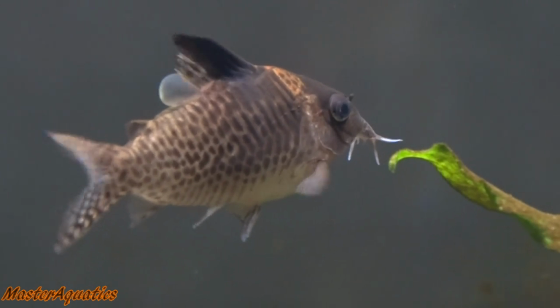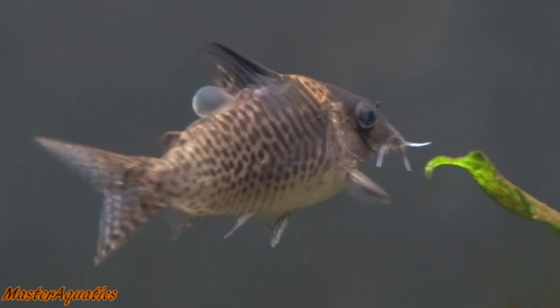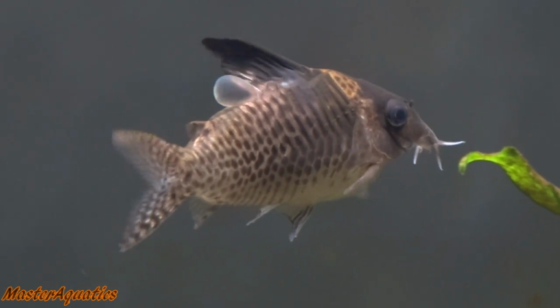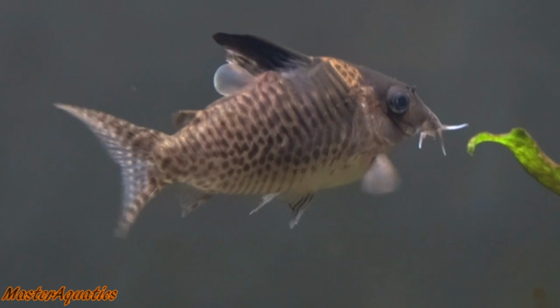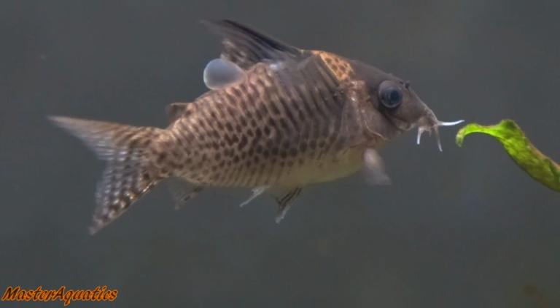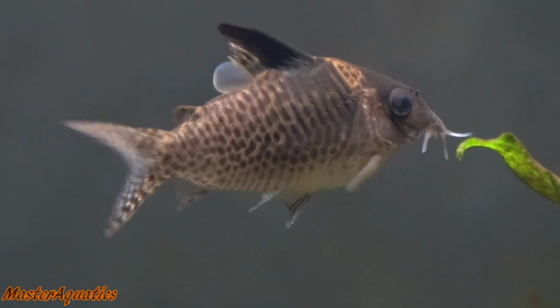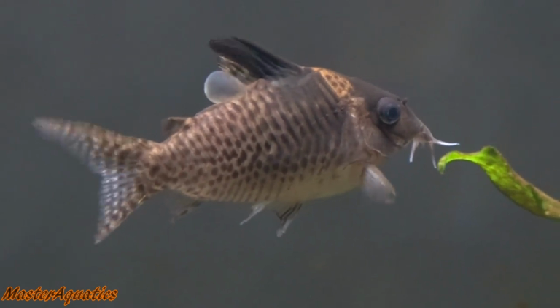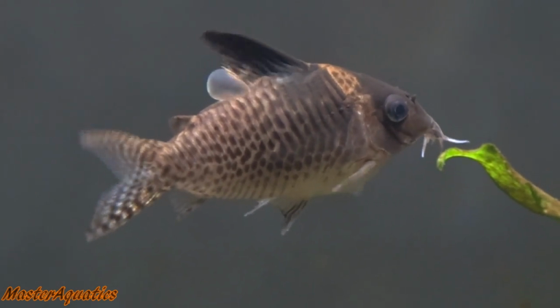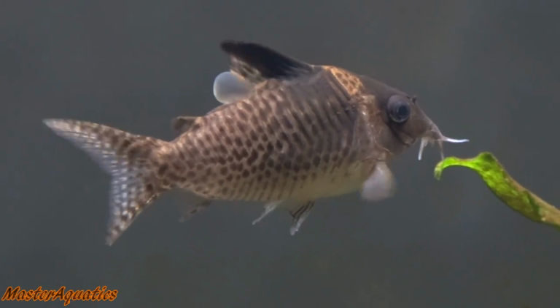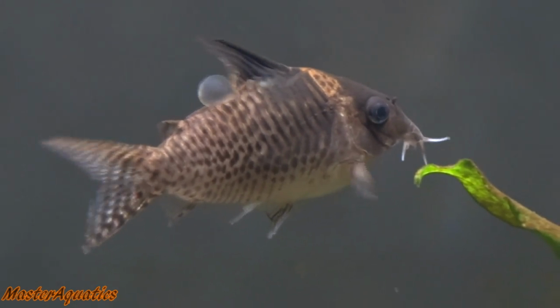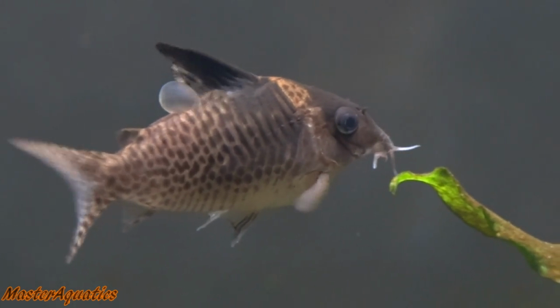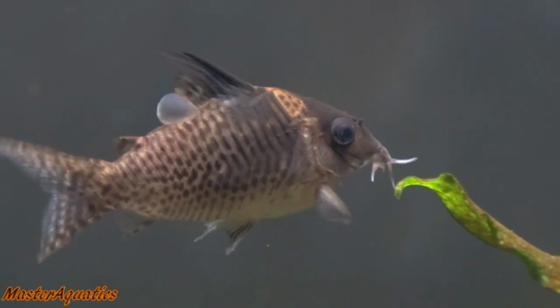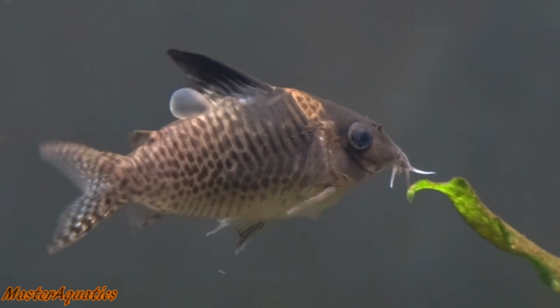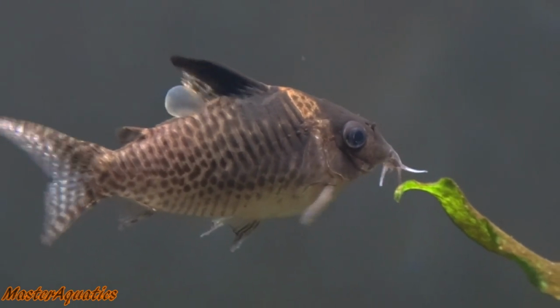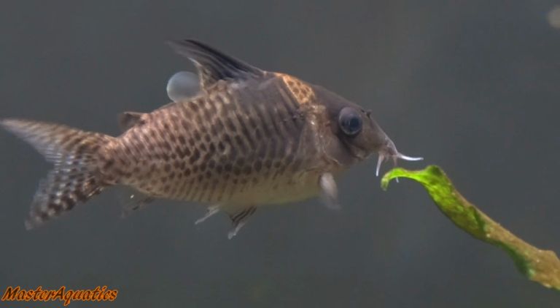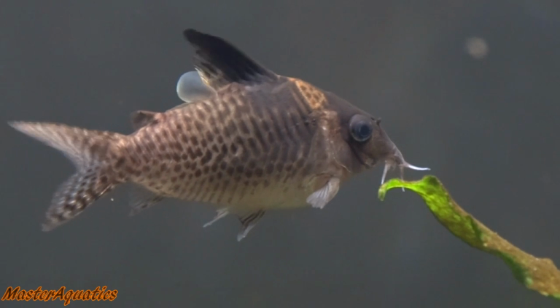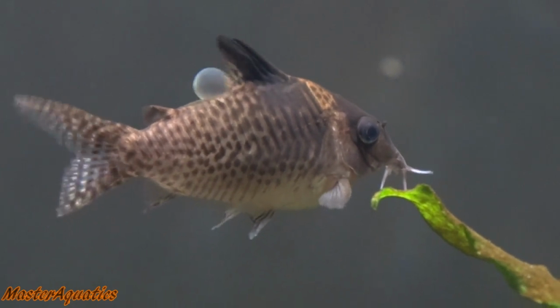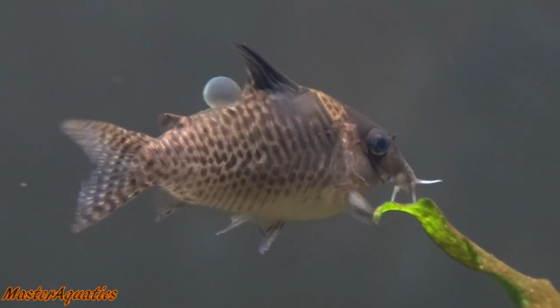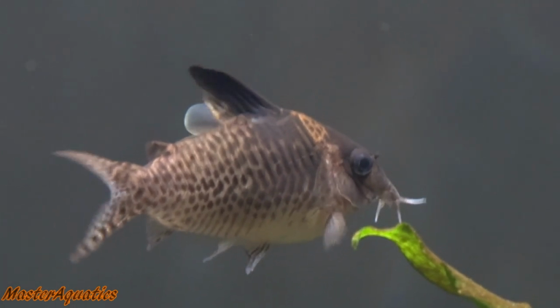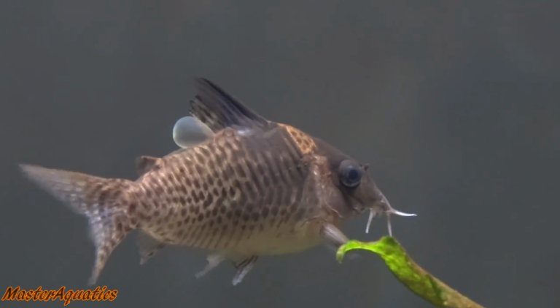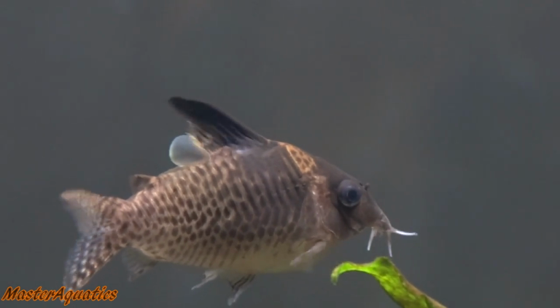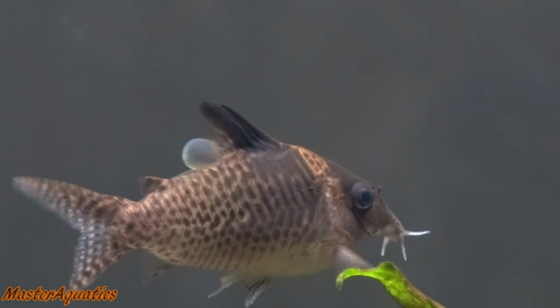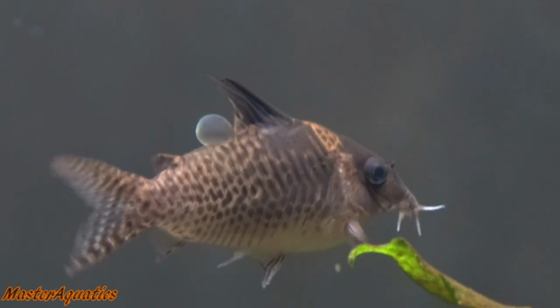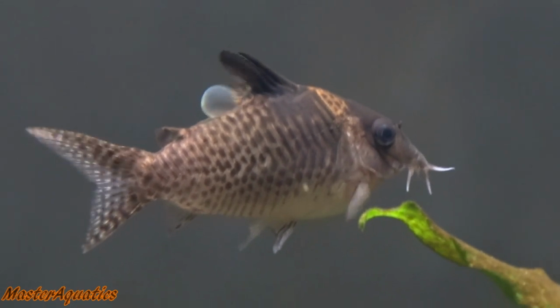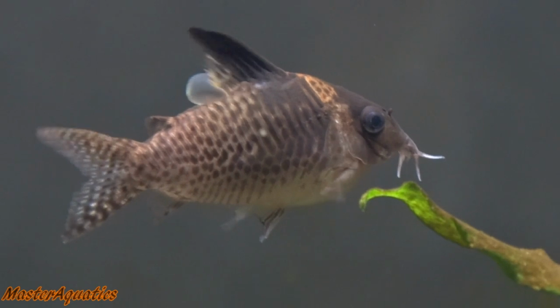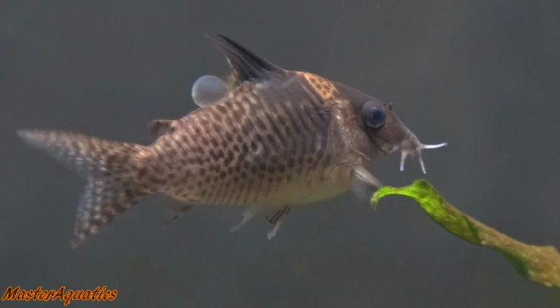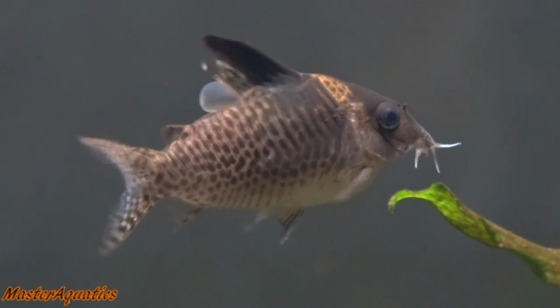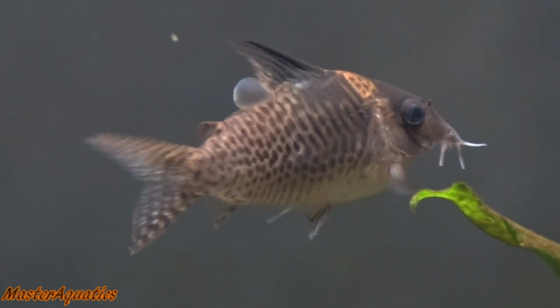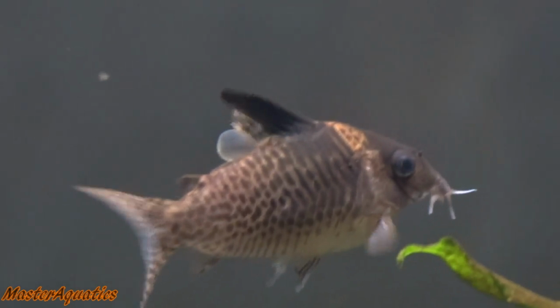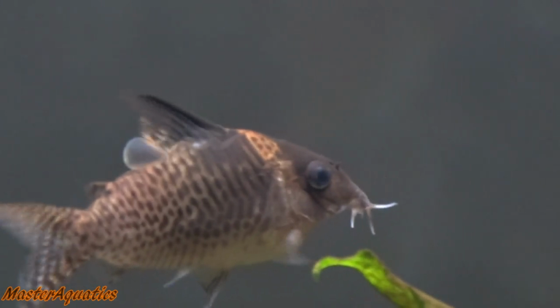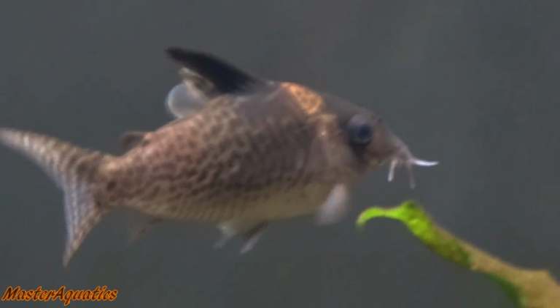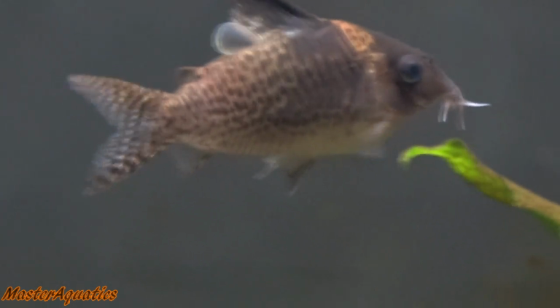I just hate seeing him like this, but I'm also thankful that he's still eating, still swimming, still active — and he's still fat and at a healthy size.